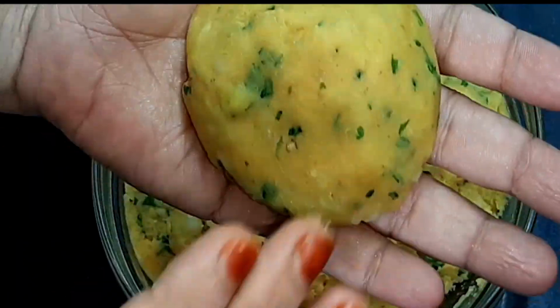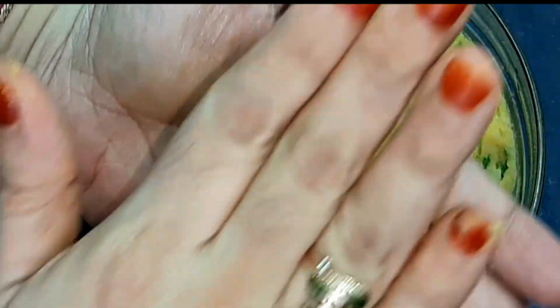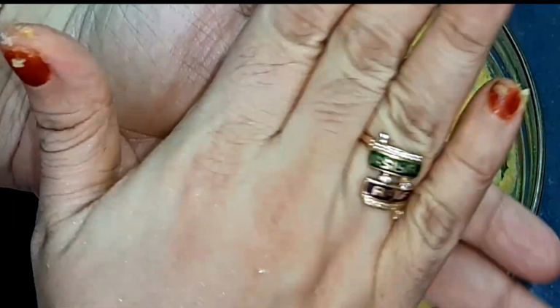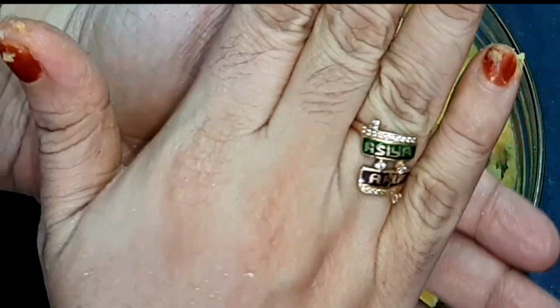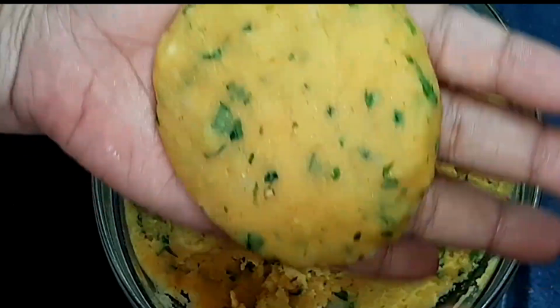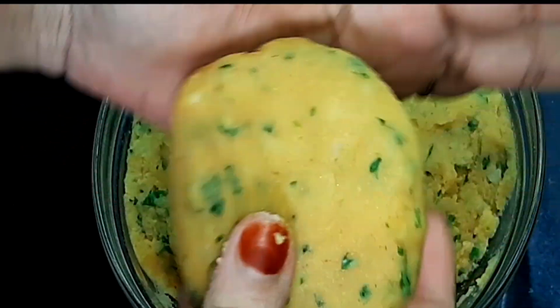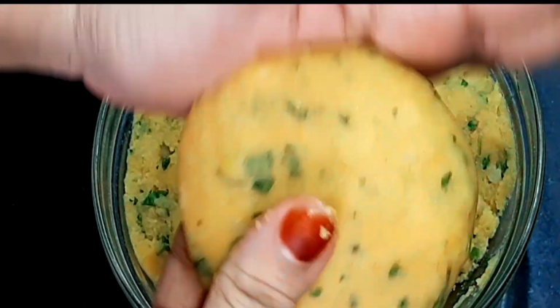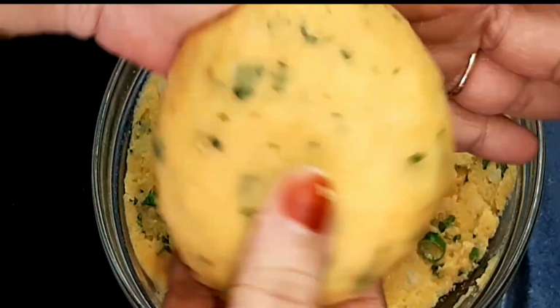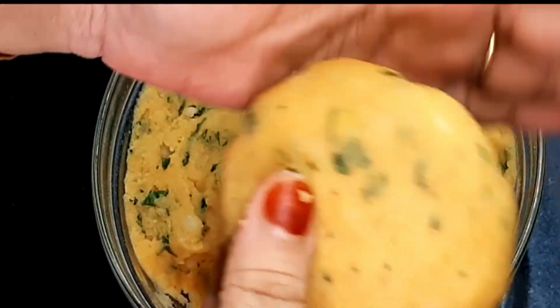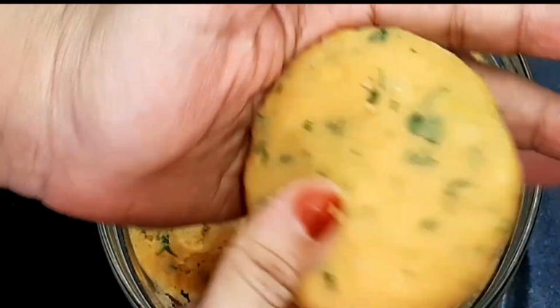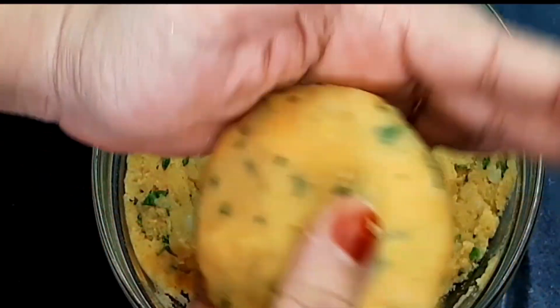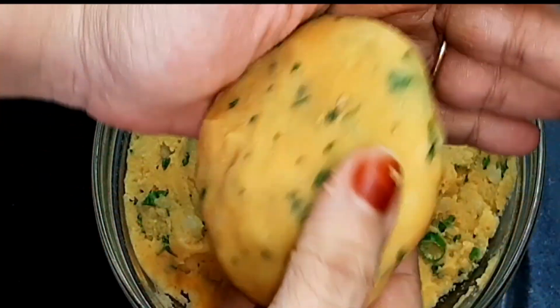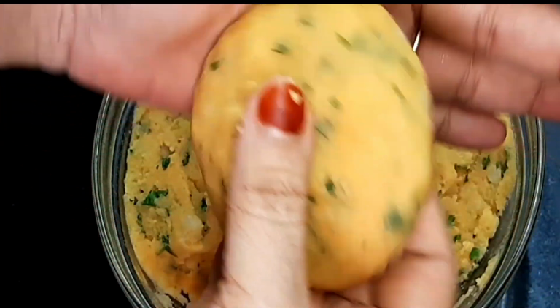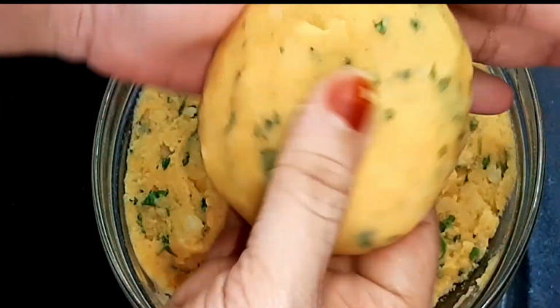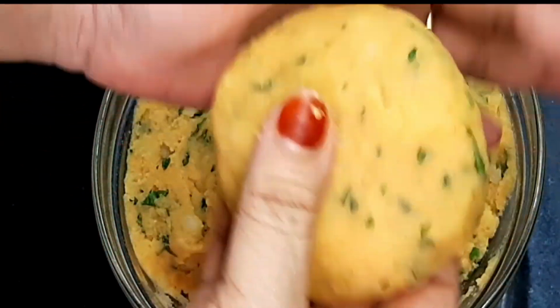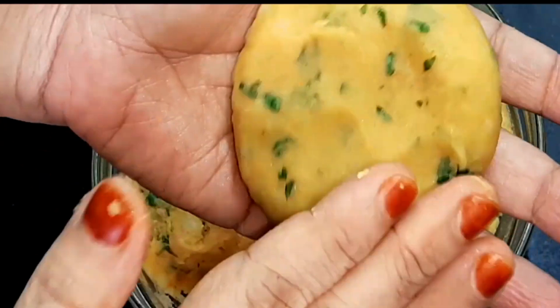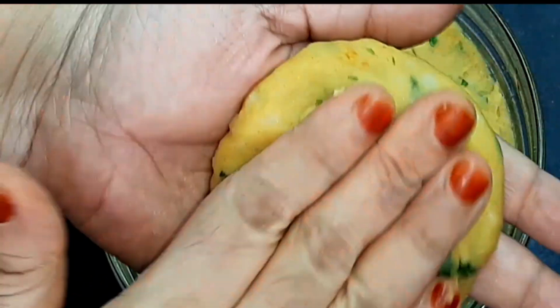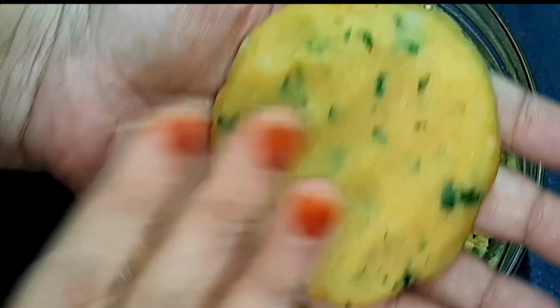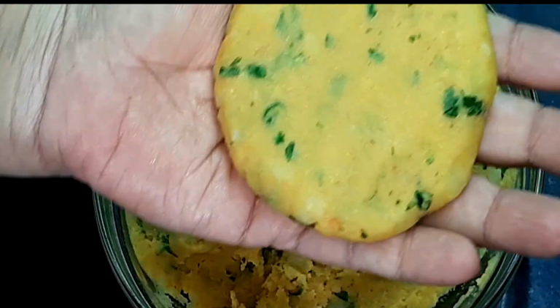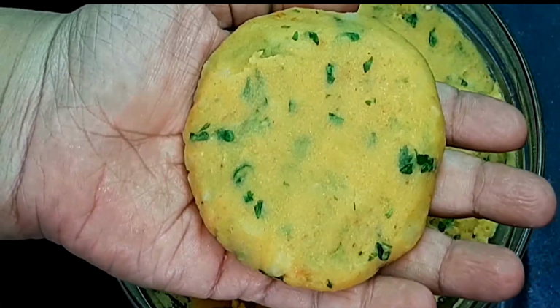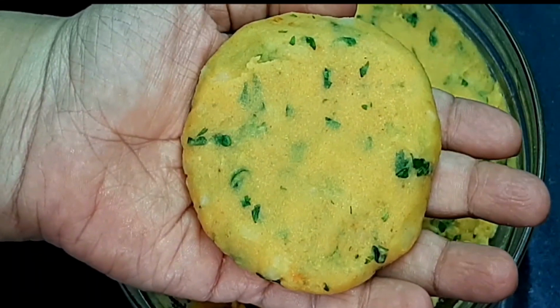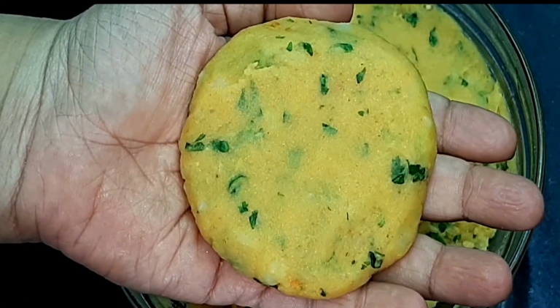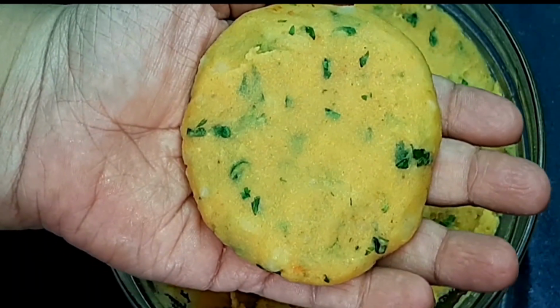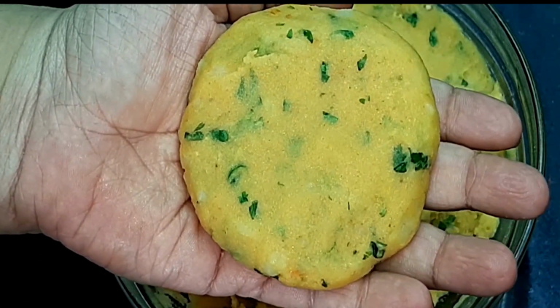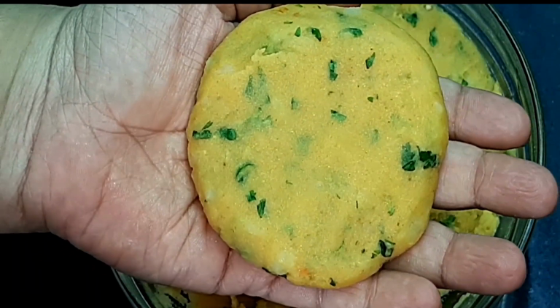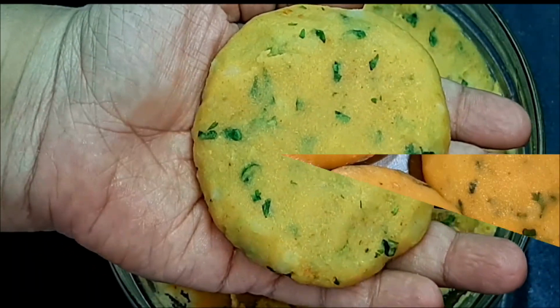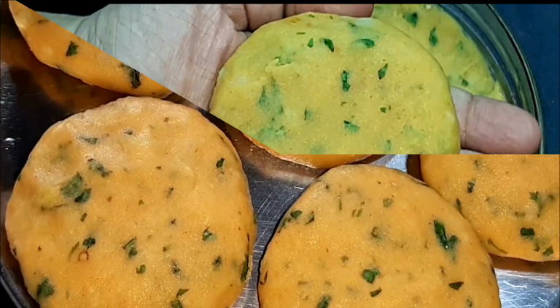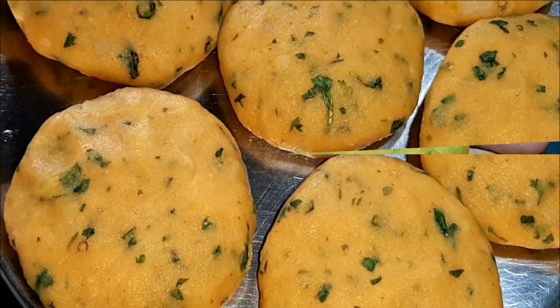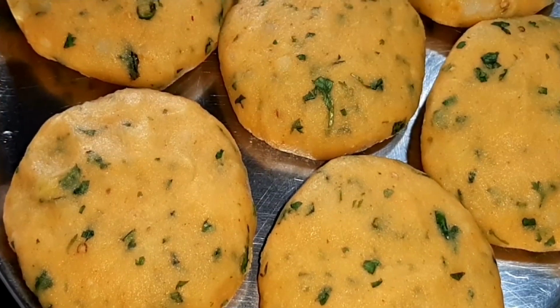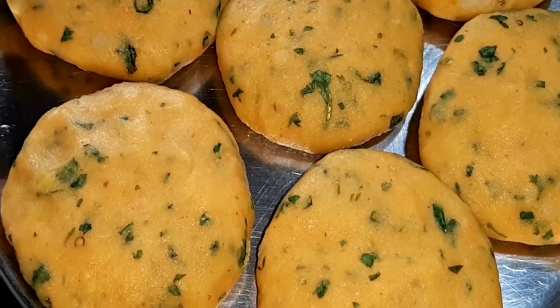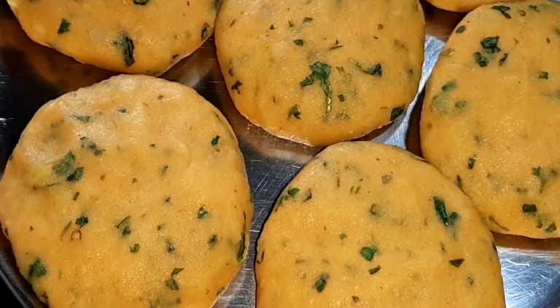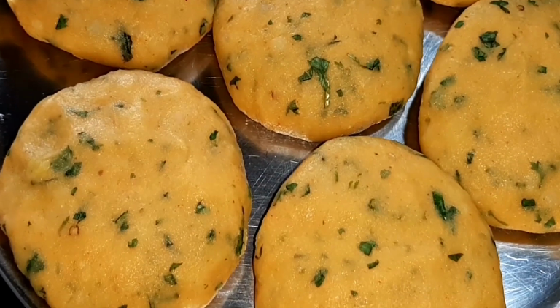Press it and give it a little shape. Let's make the tikkis — press and shape them. Fry them.